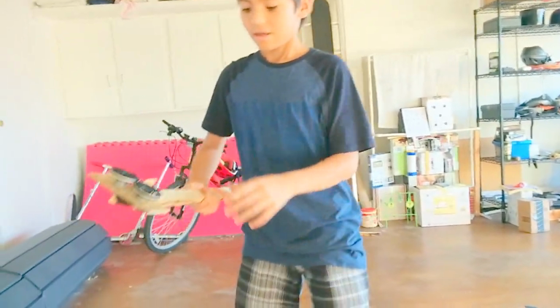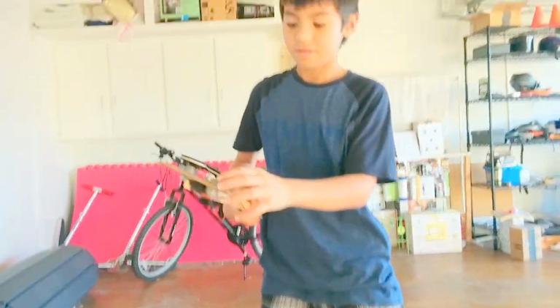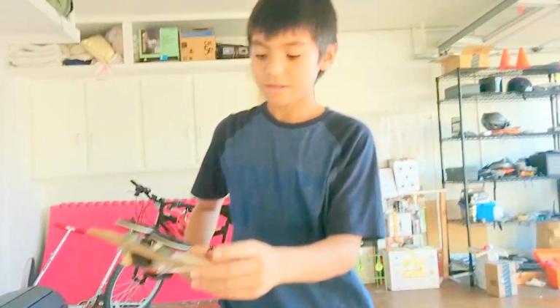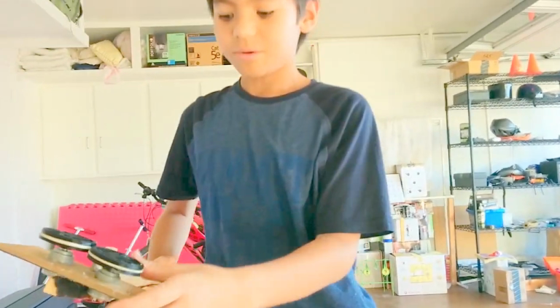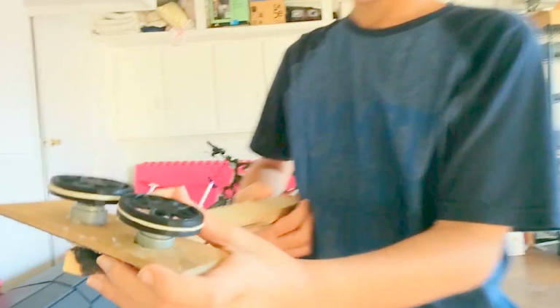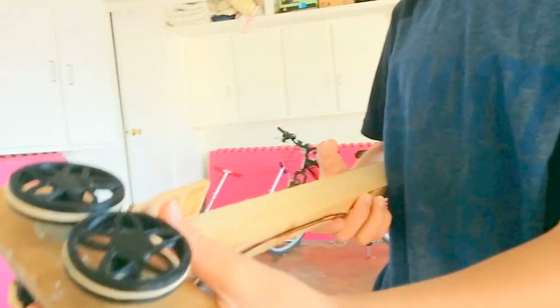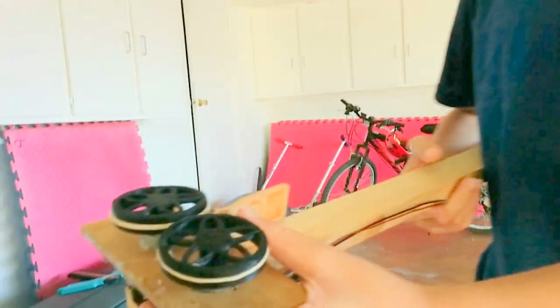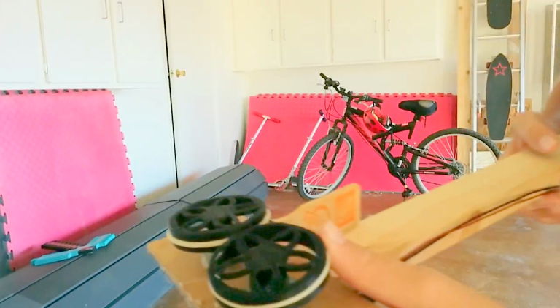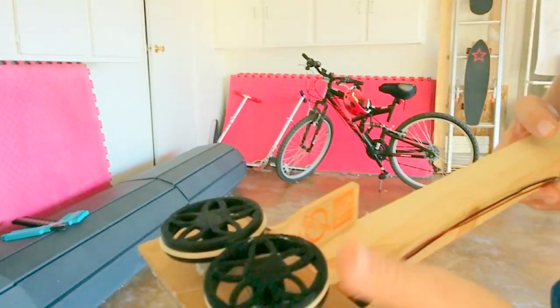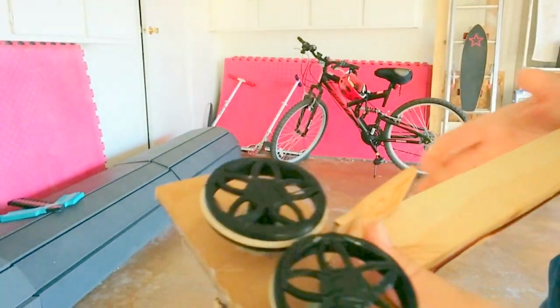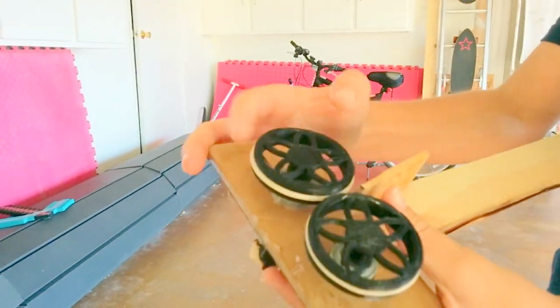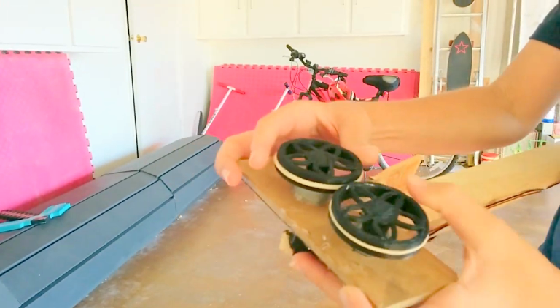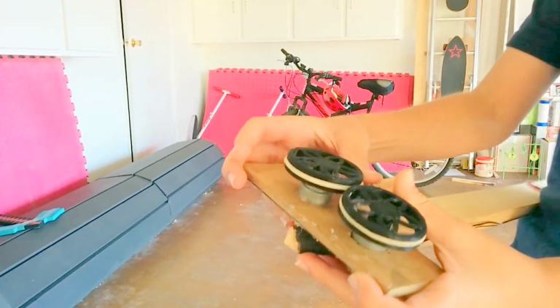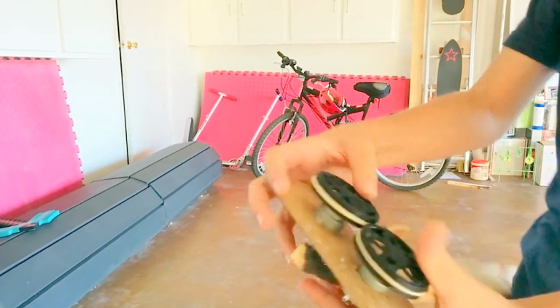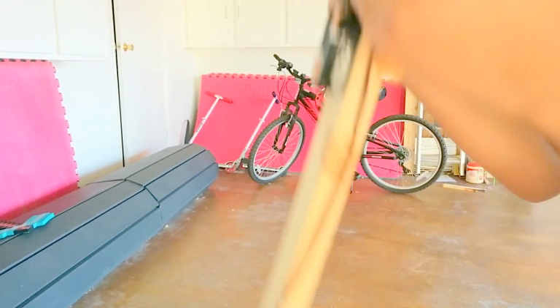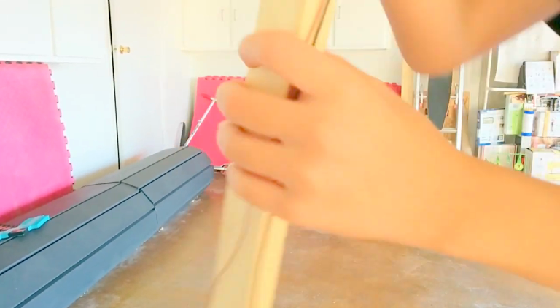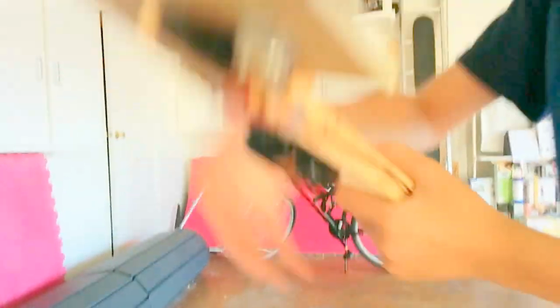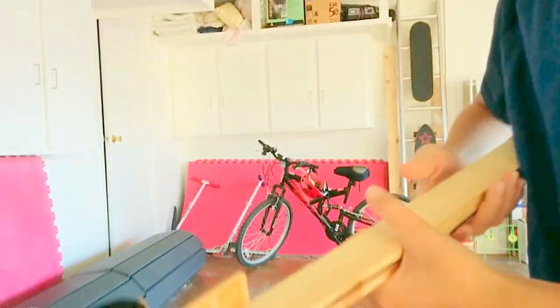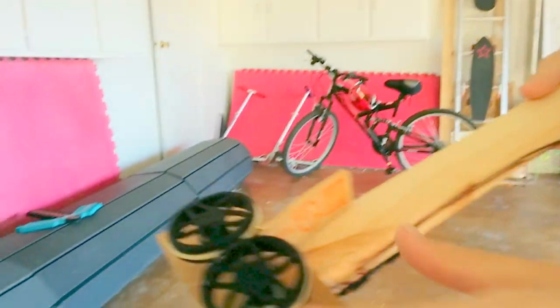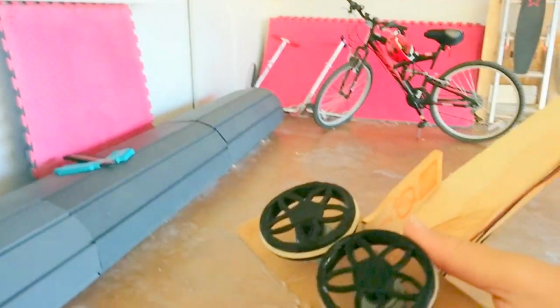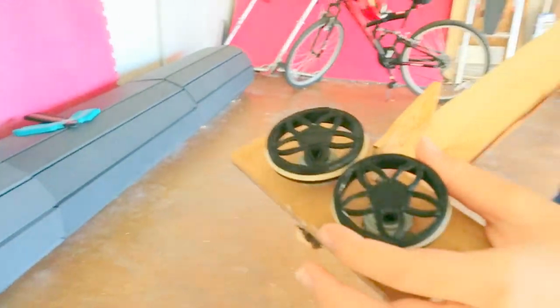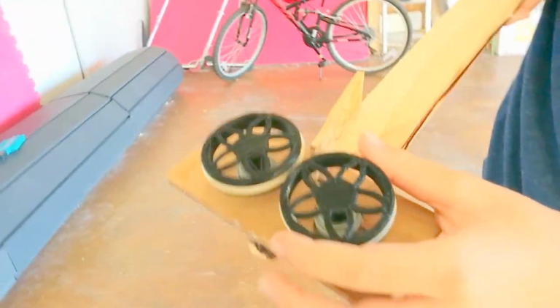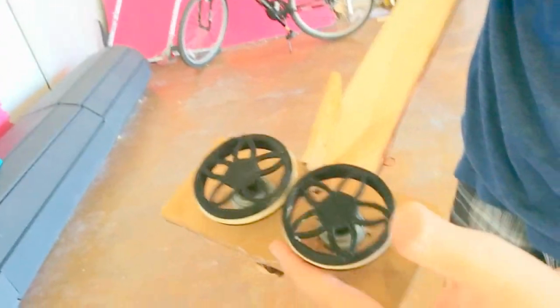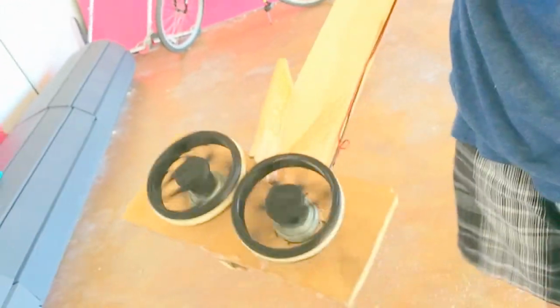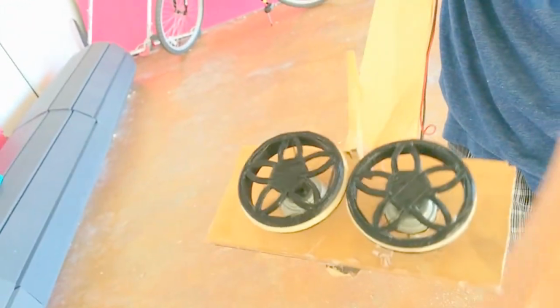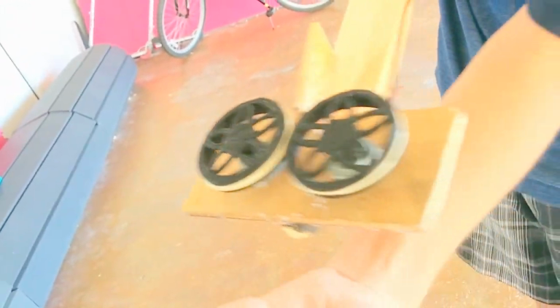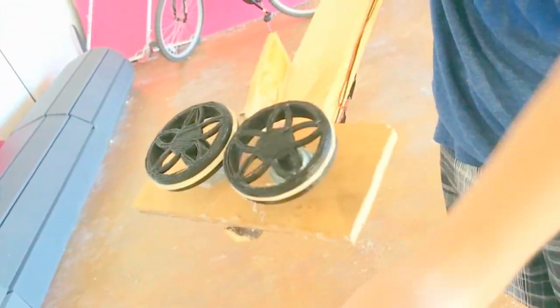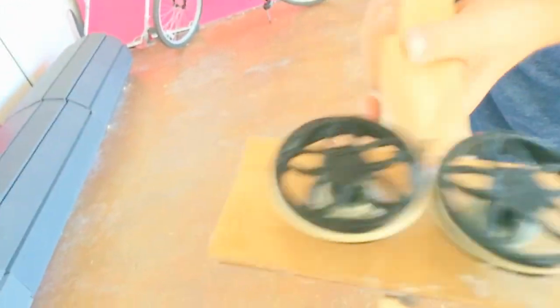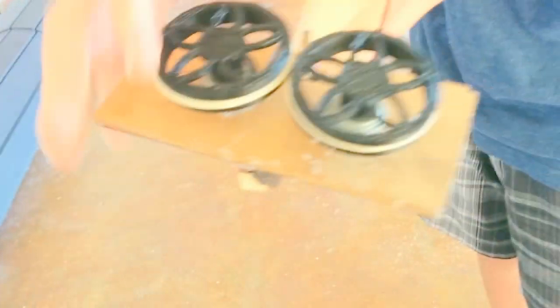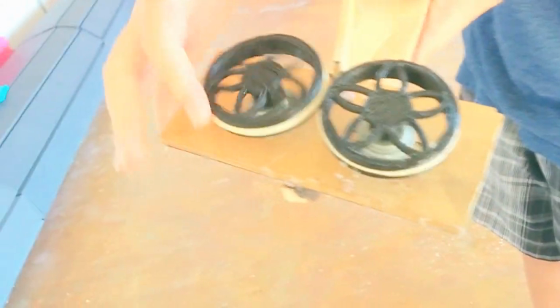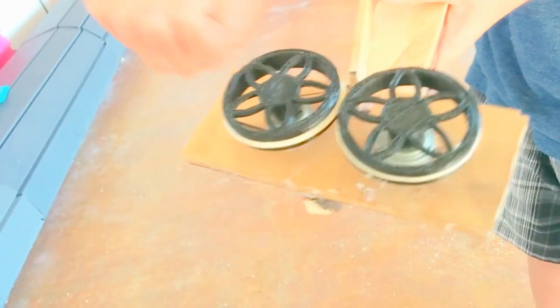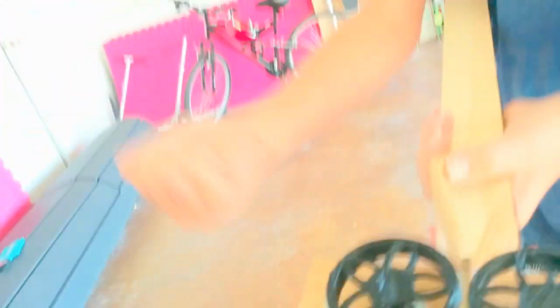Each one spins like that. This wheel spins that way, this way, and this wheel spins that way.